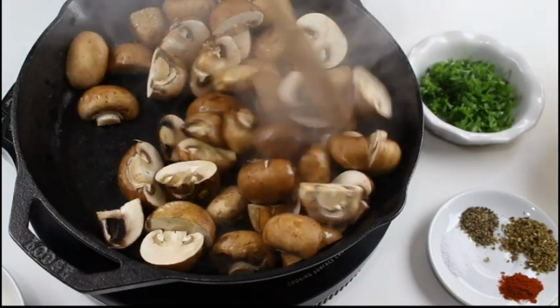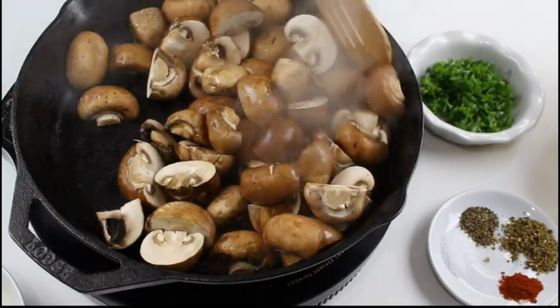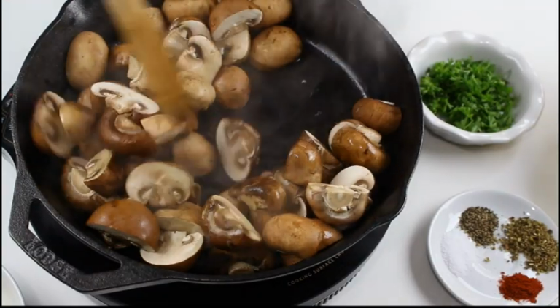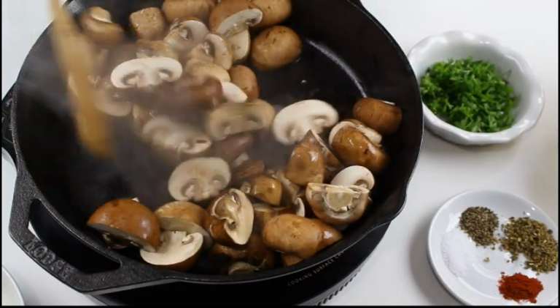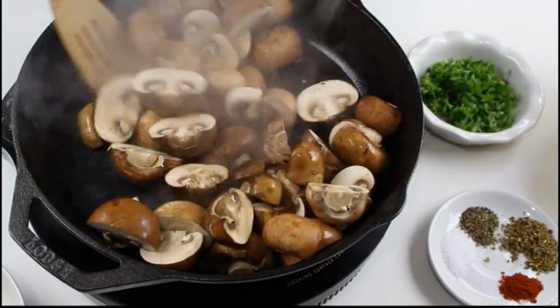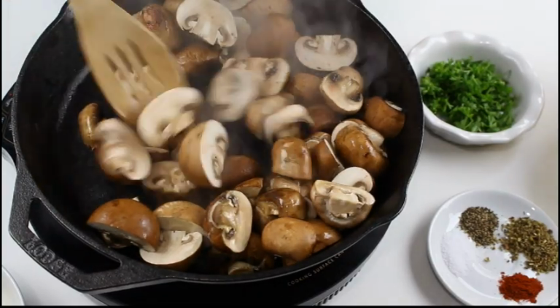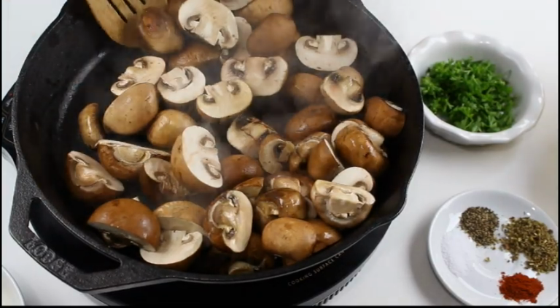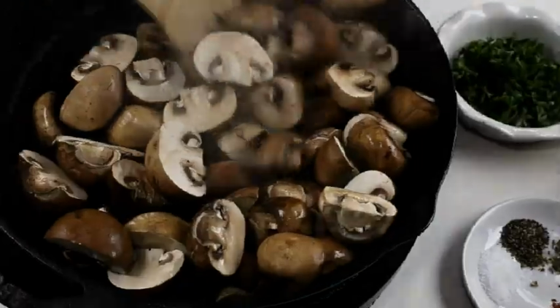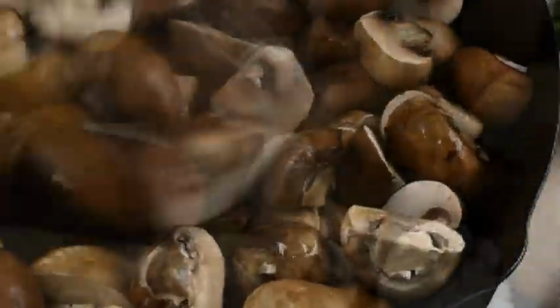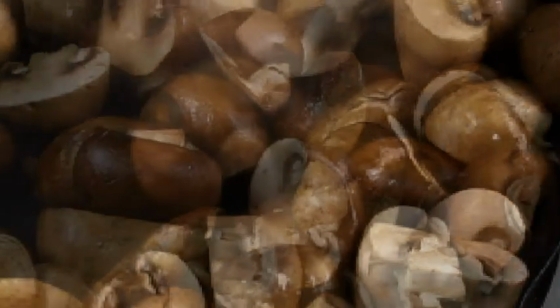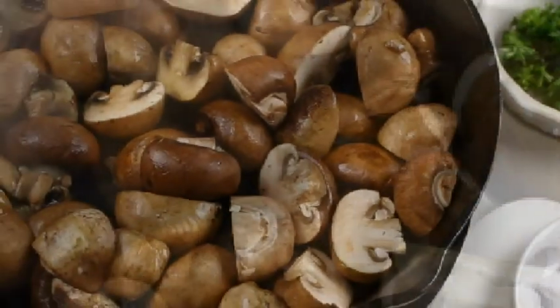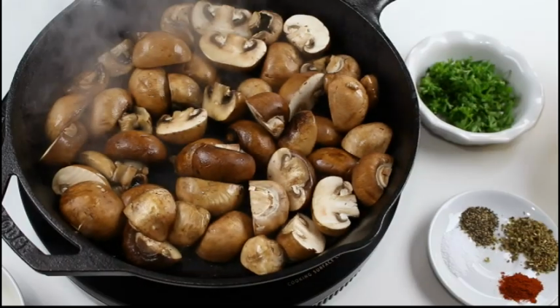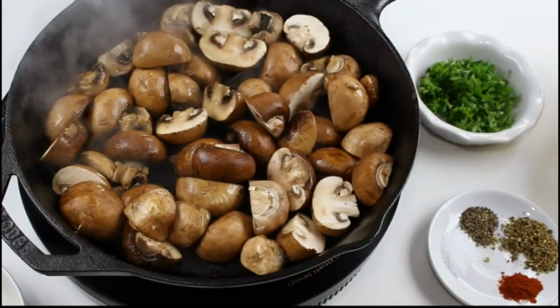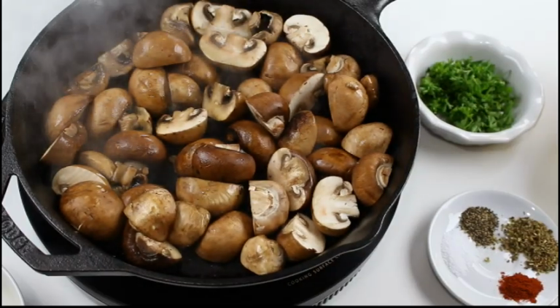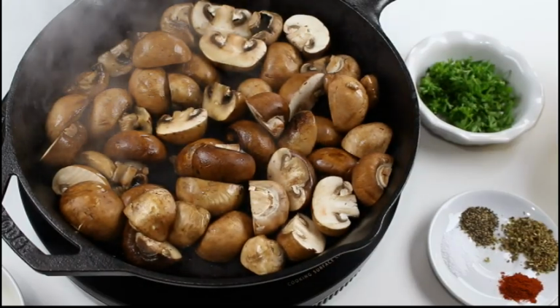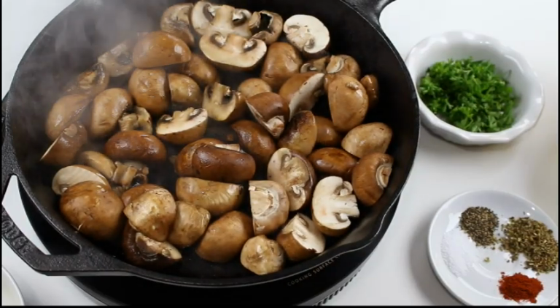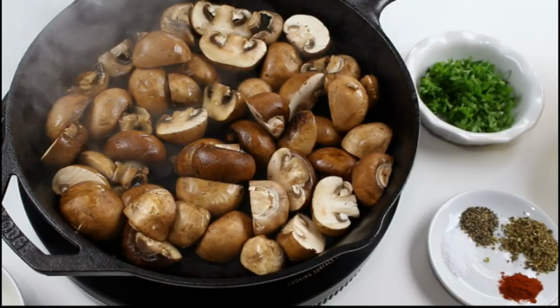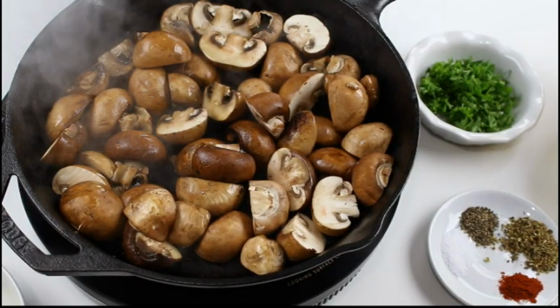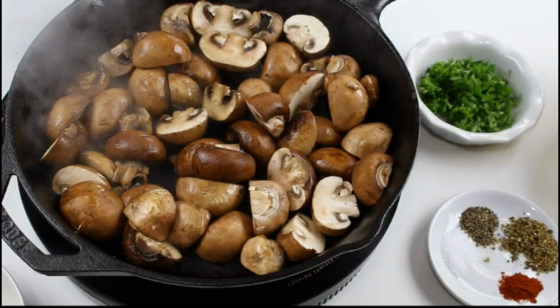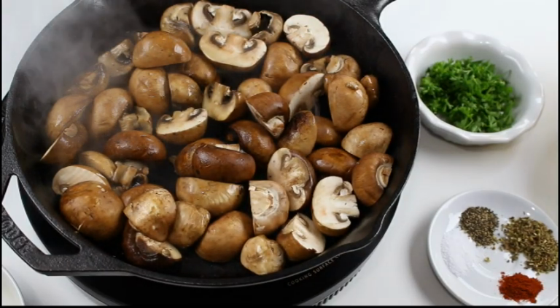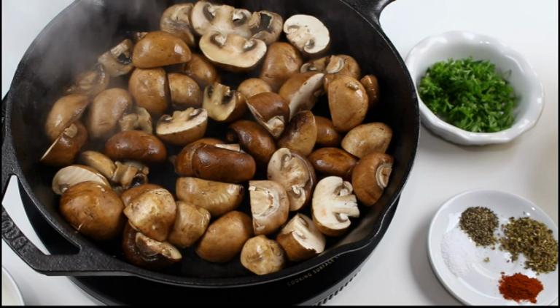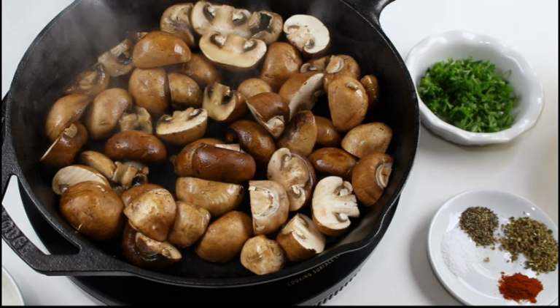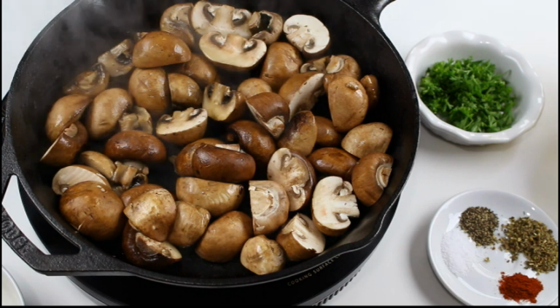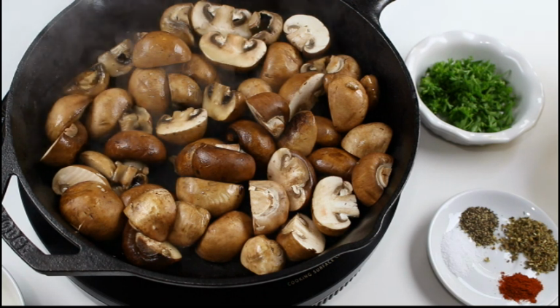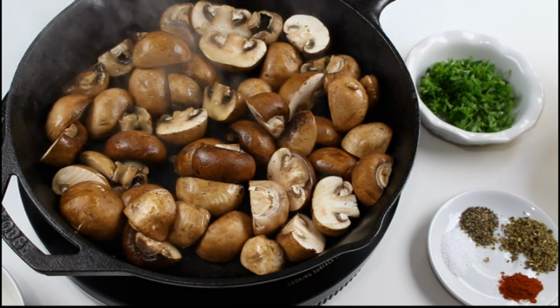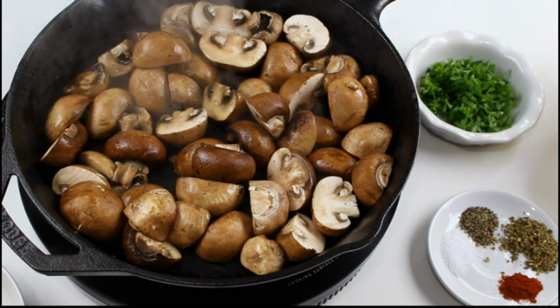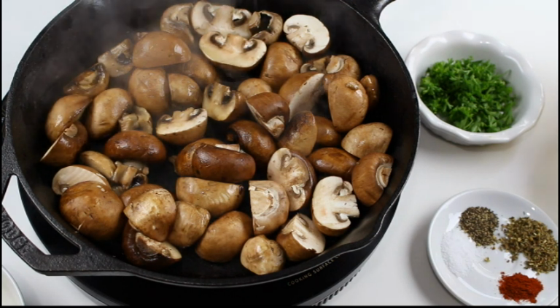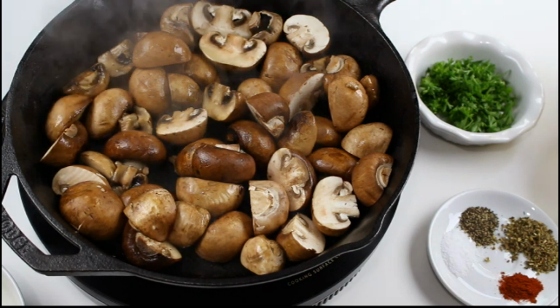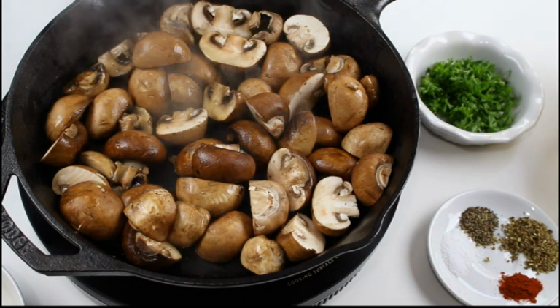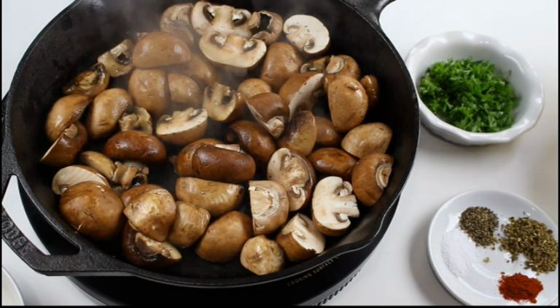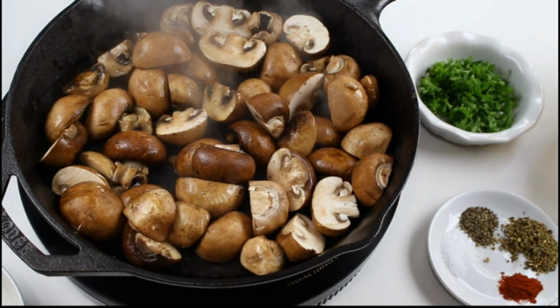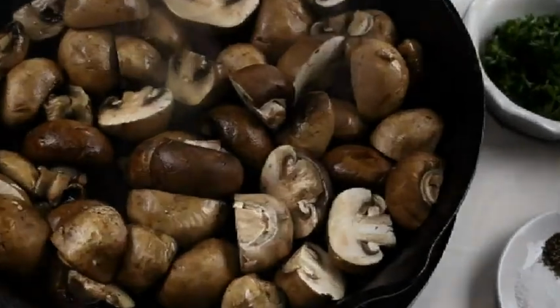Then fry them for another two minutes. It is very important to not stir them constantly or salt them, as this would release the water immediately from the mushrooms and you would be sautéing them instead of frying them.